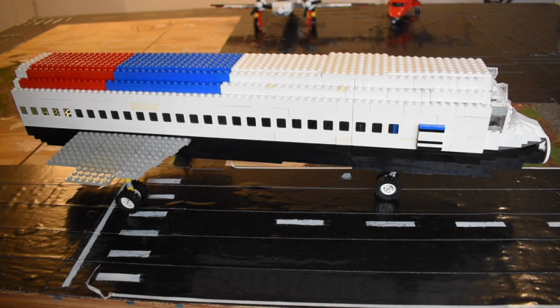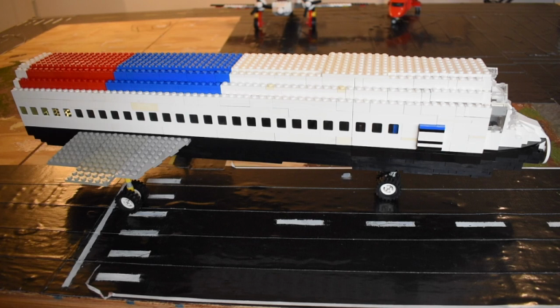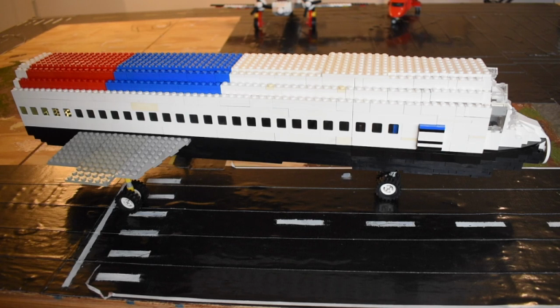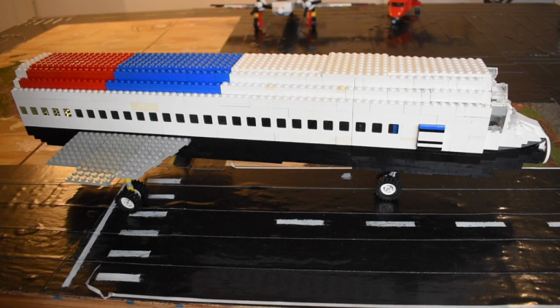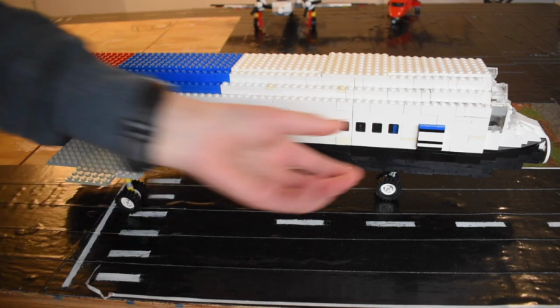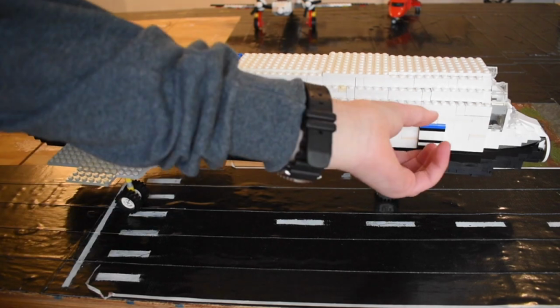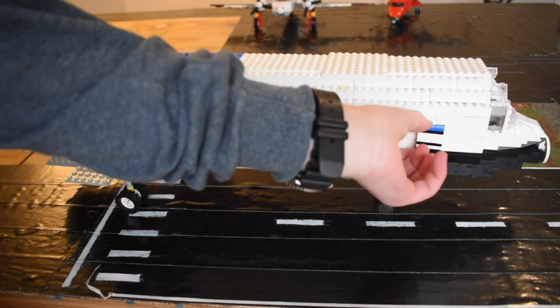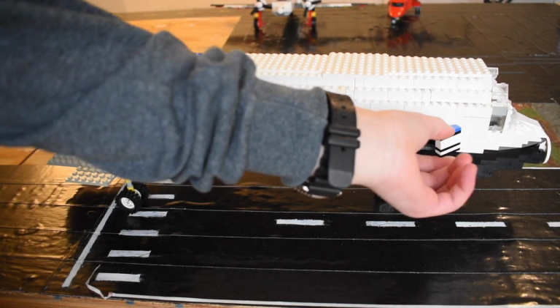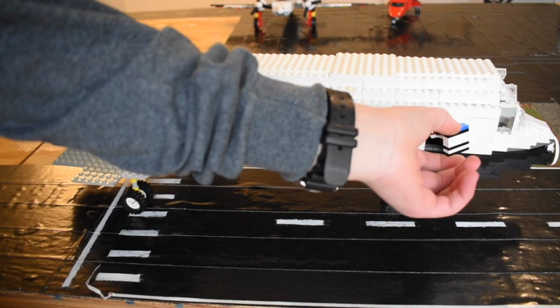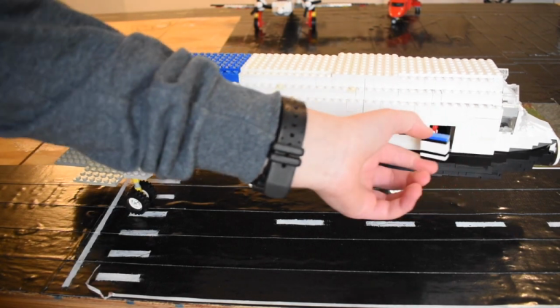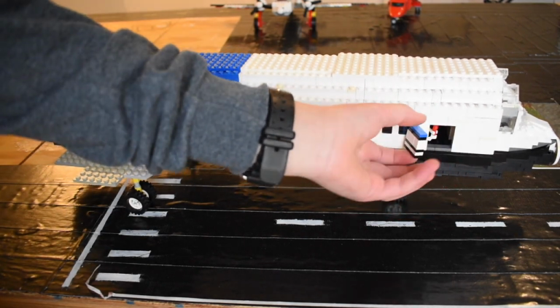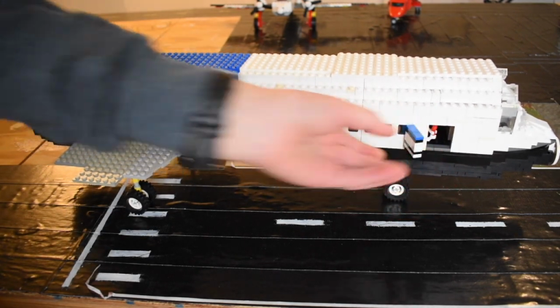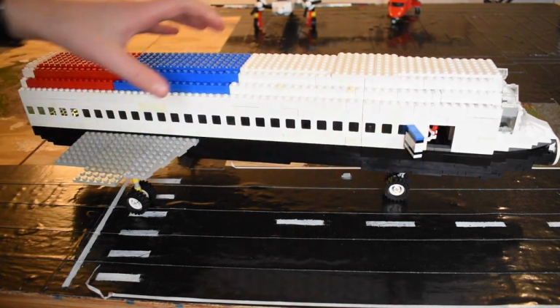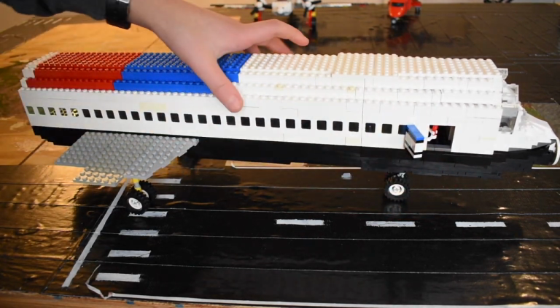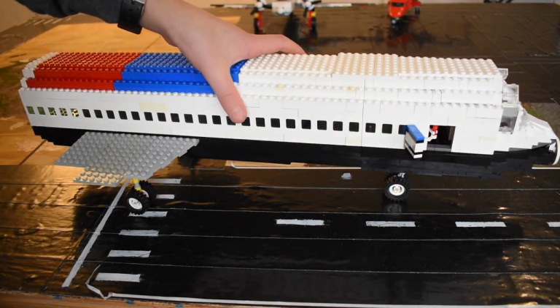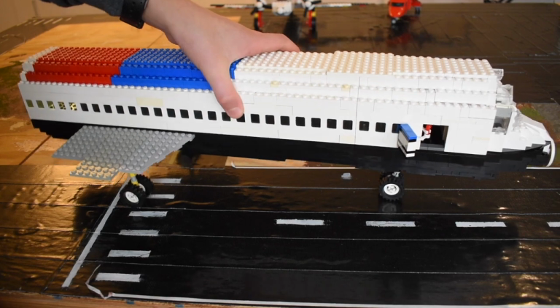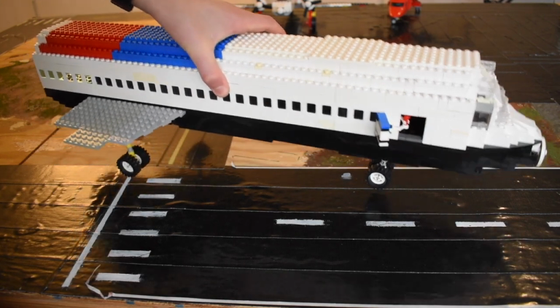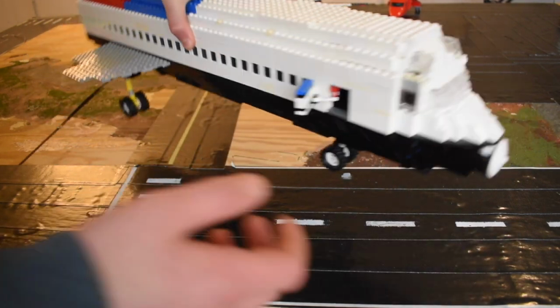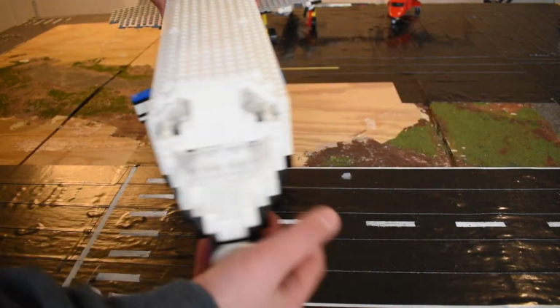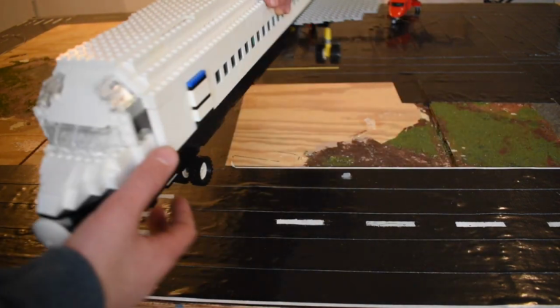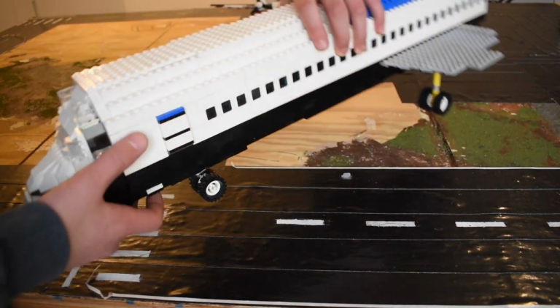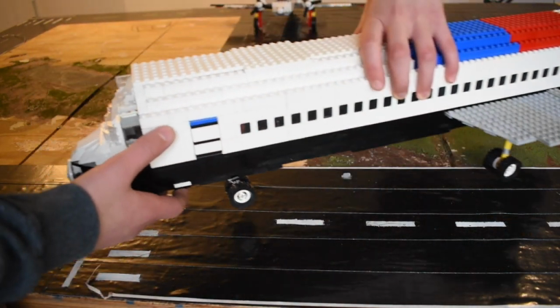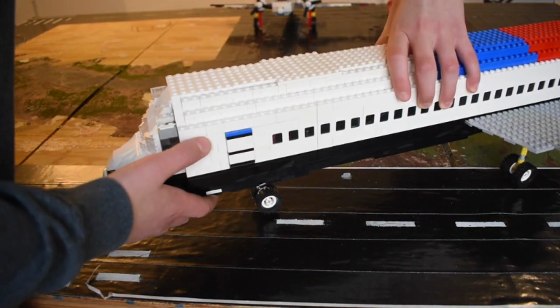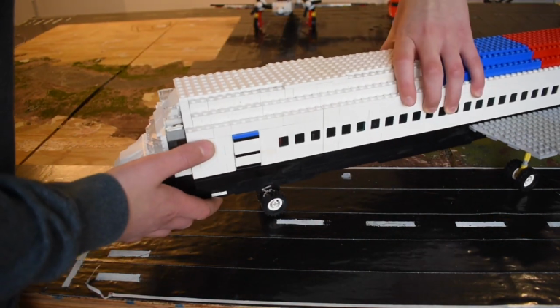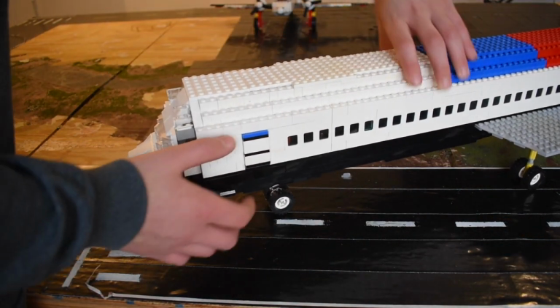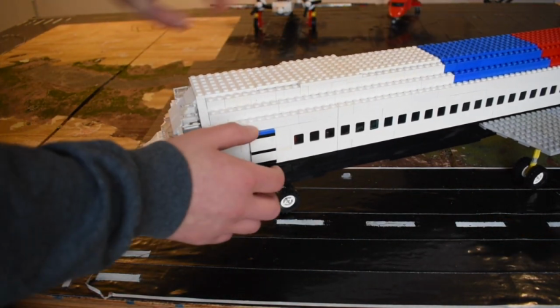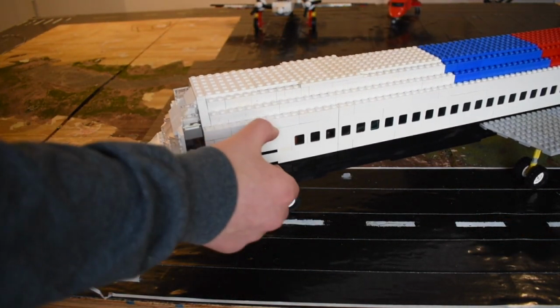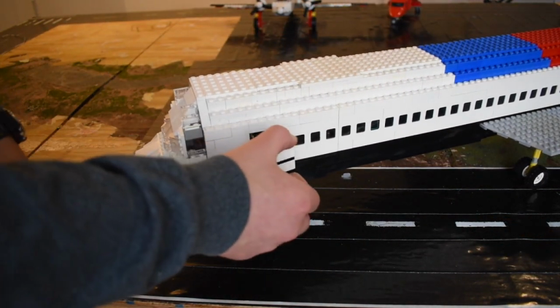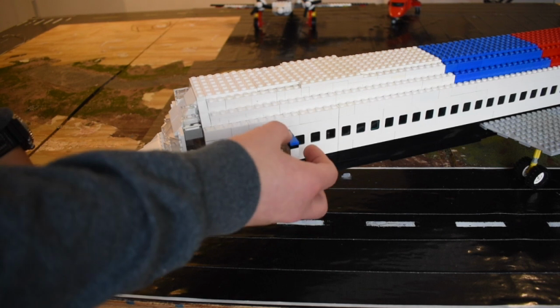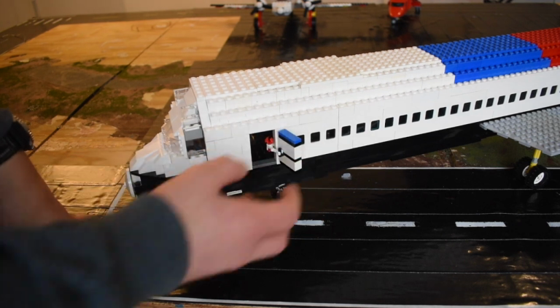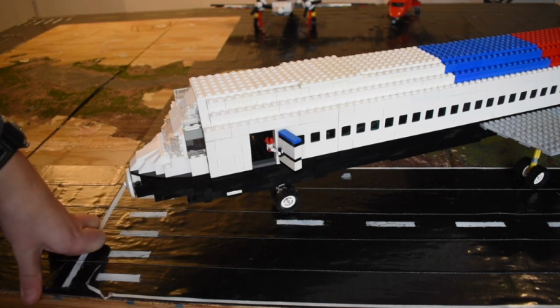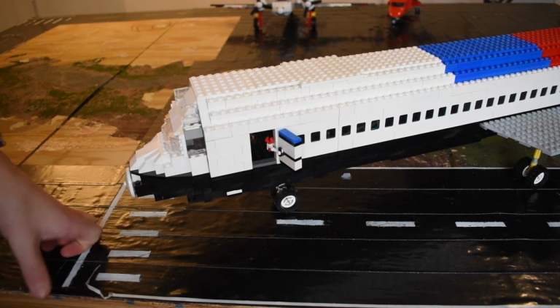It's got functioning doors. This is one of the doors, and then there's one like that, except slightly bigger, on the other side.